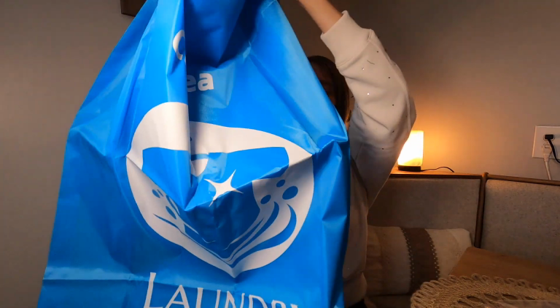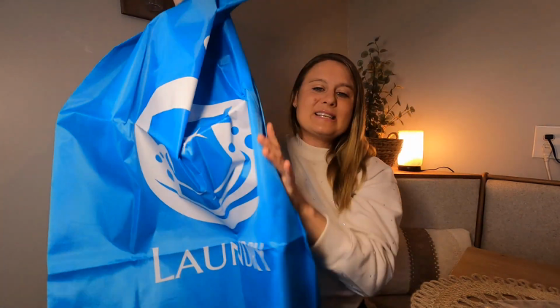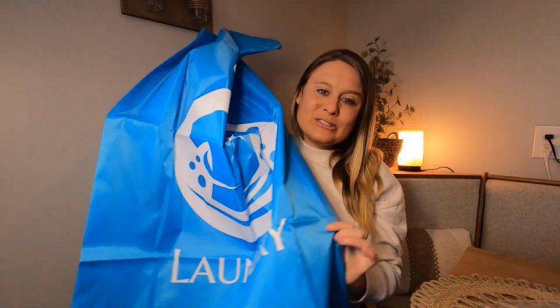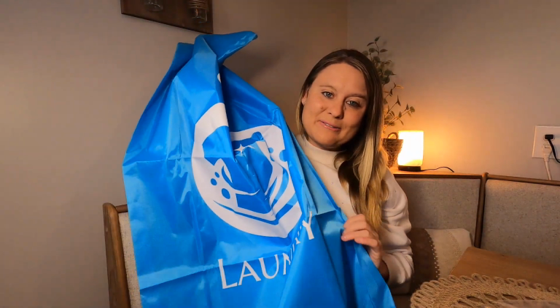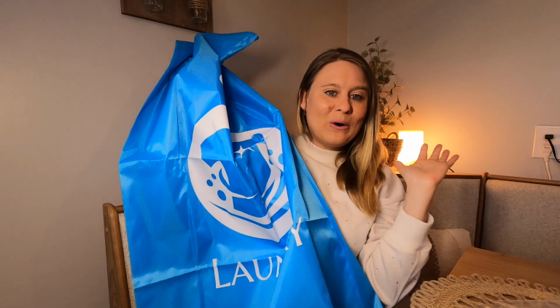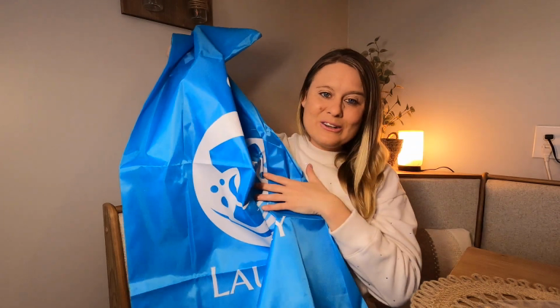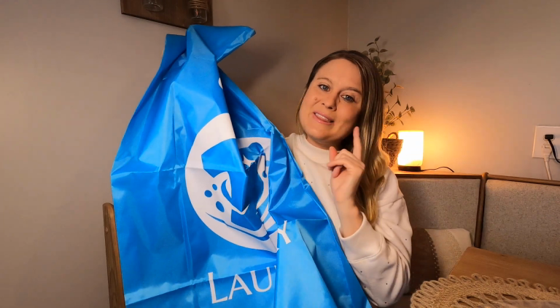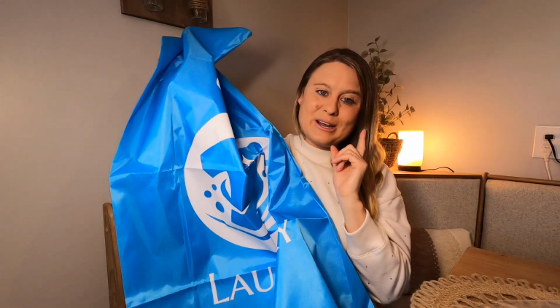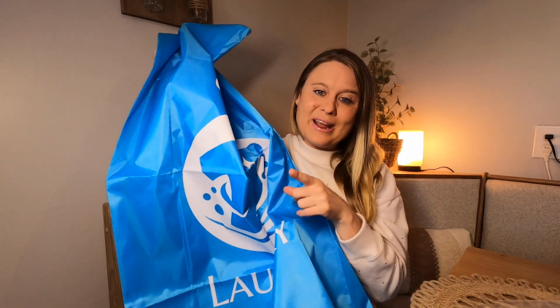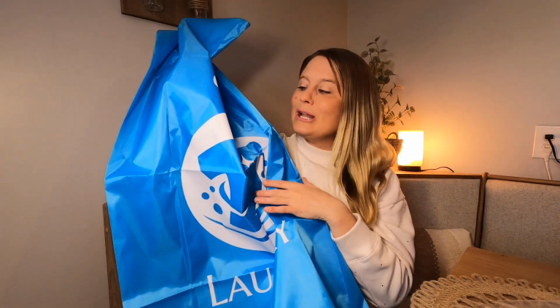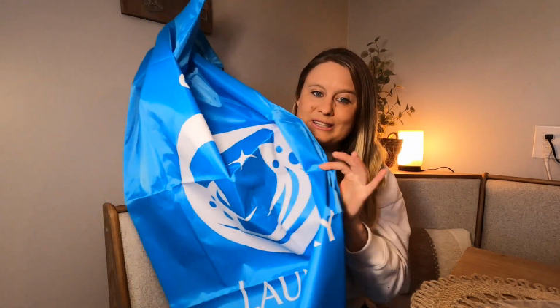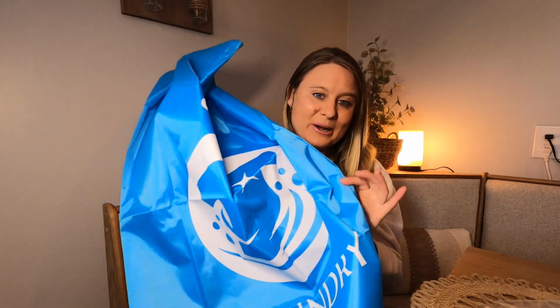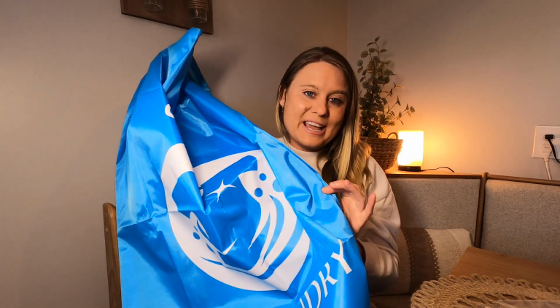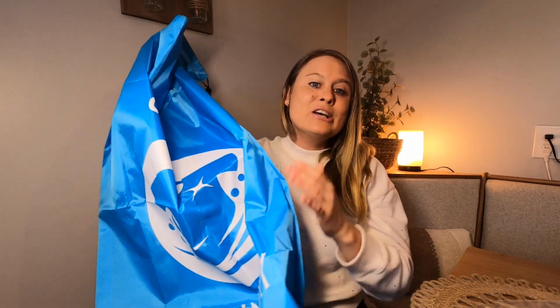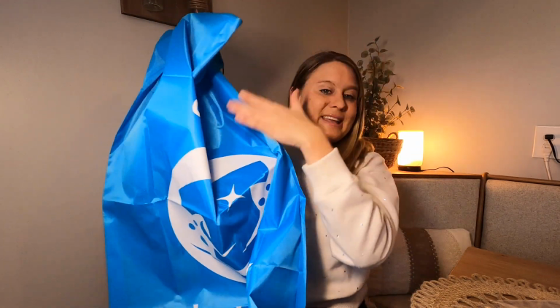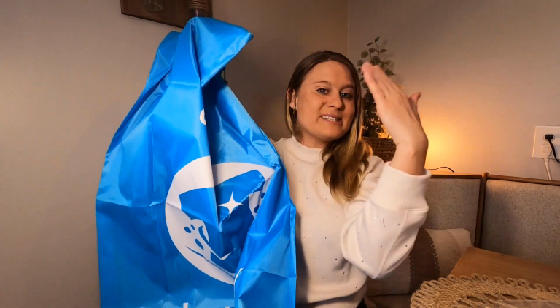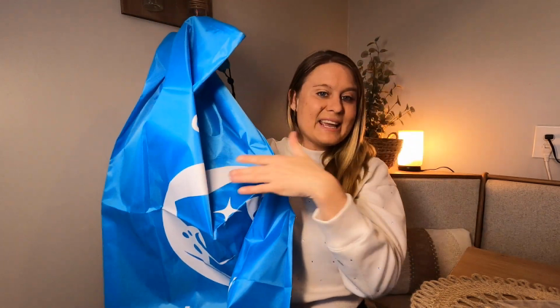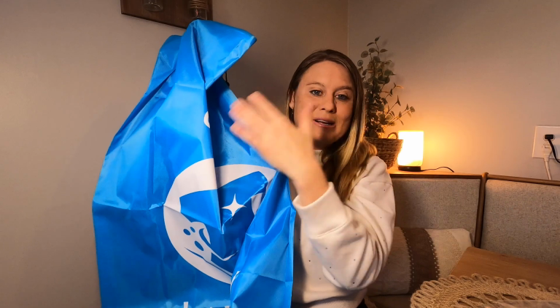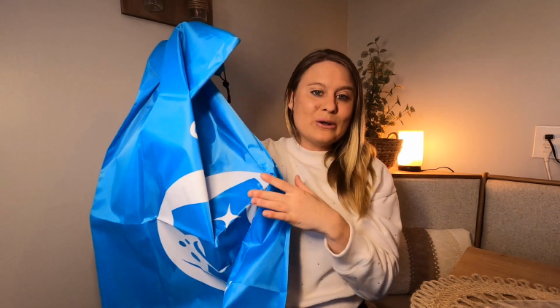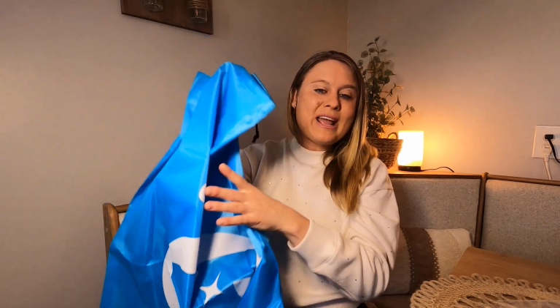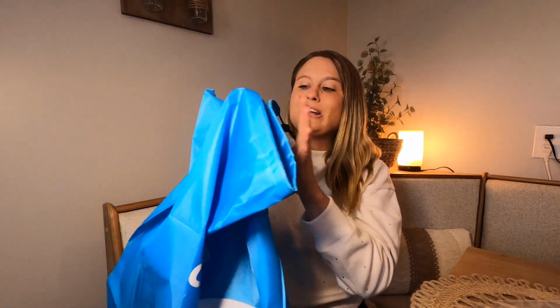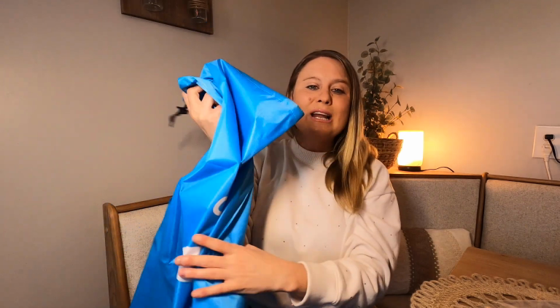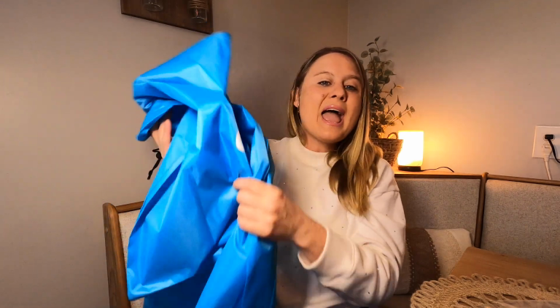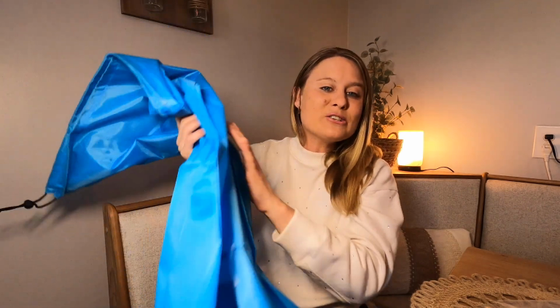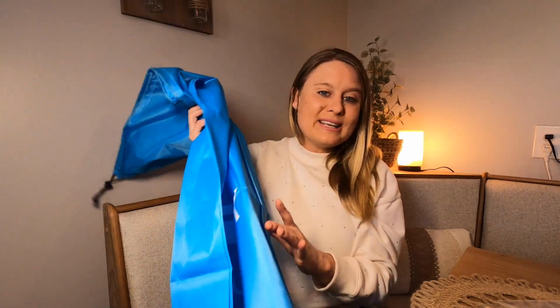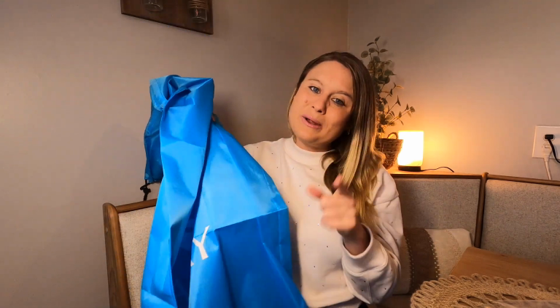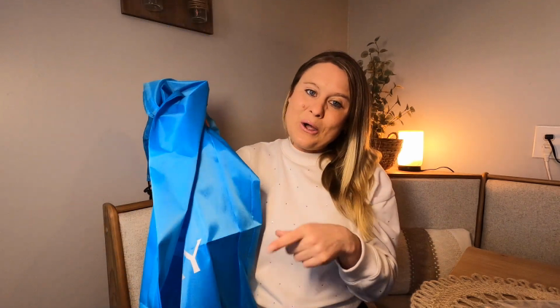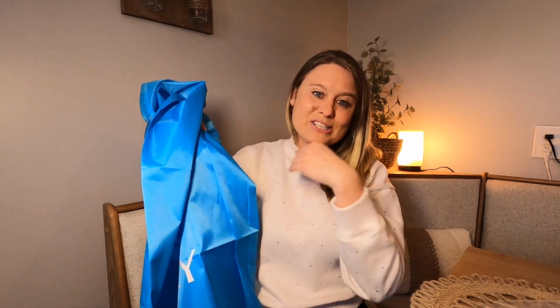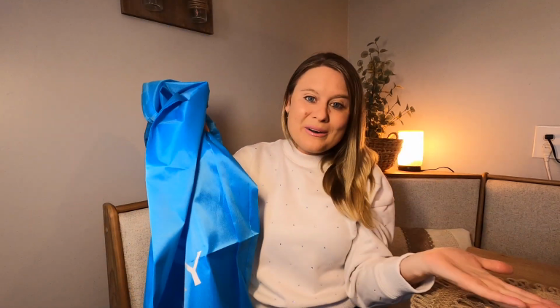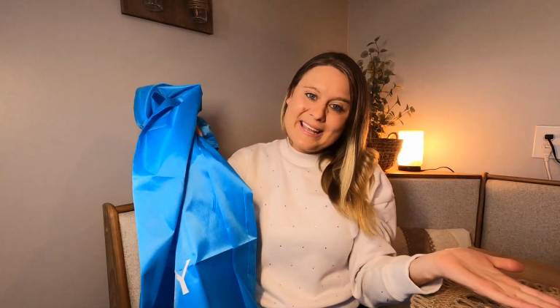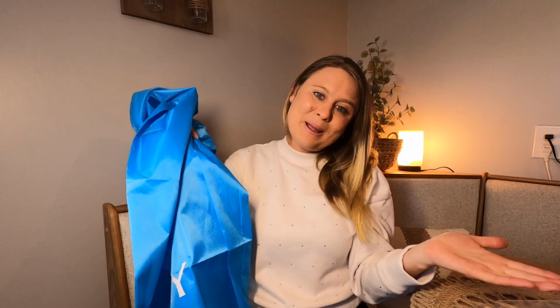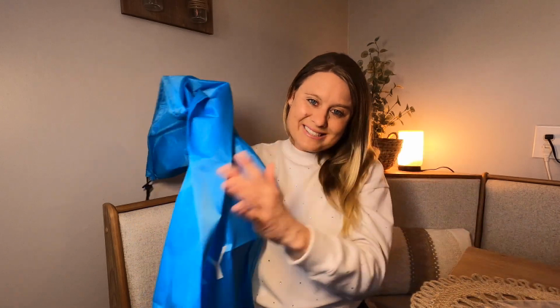They're nice and large, so they're going to fit all that laundry. I love using these when I go on vacation — I can just keep stacking in all my dirty laundry and then close it up. When I get home, I just throw everything into my washer.